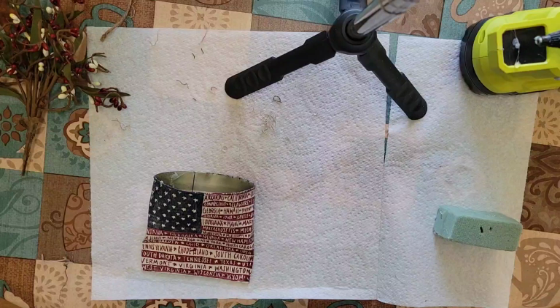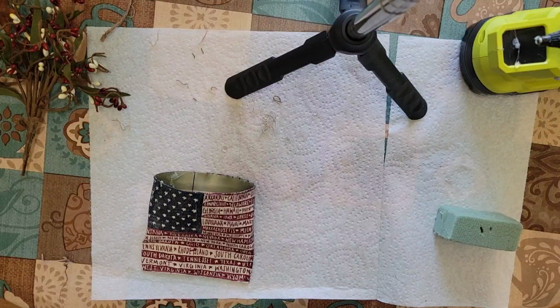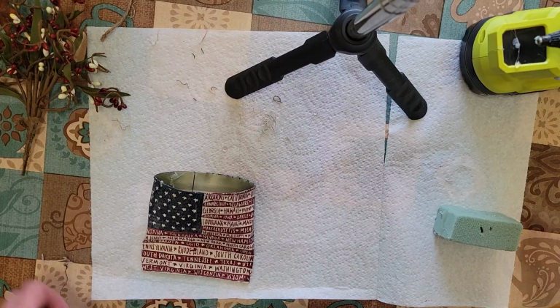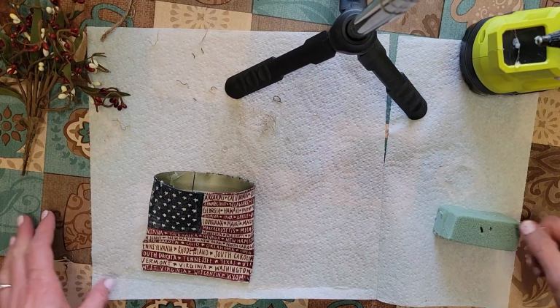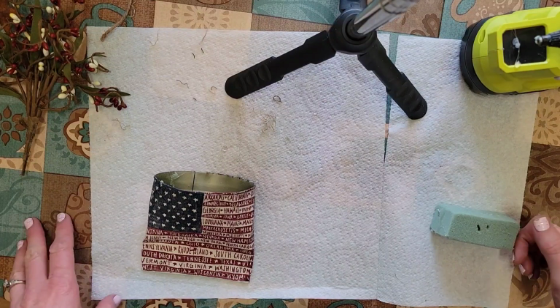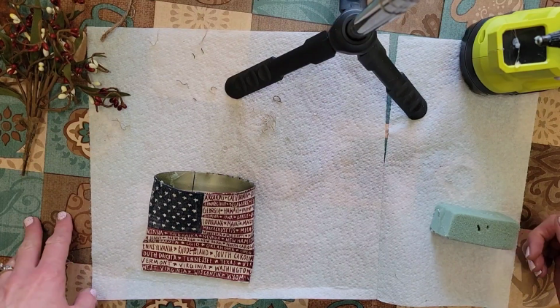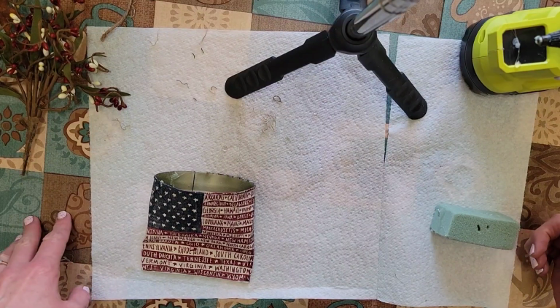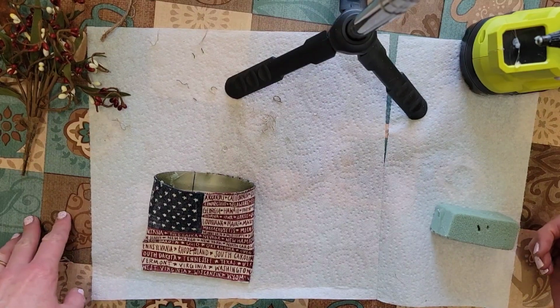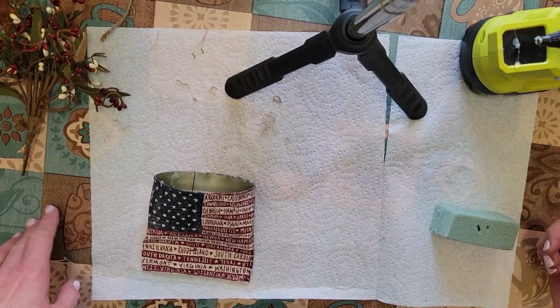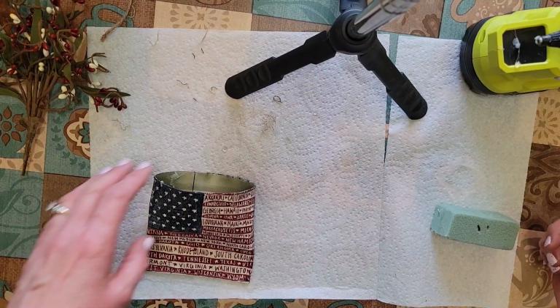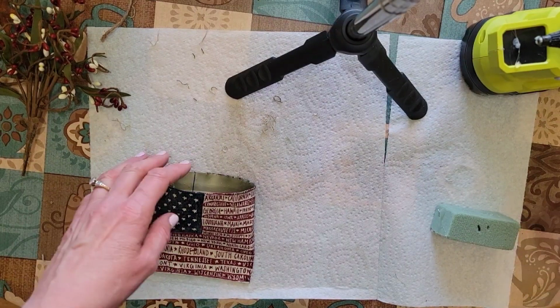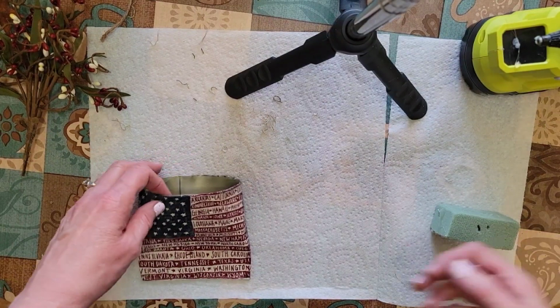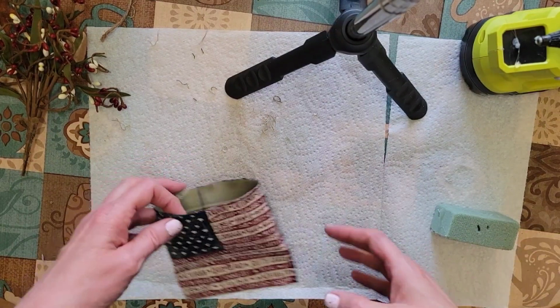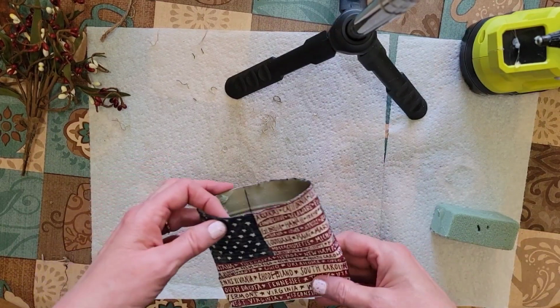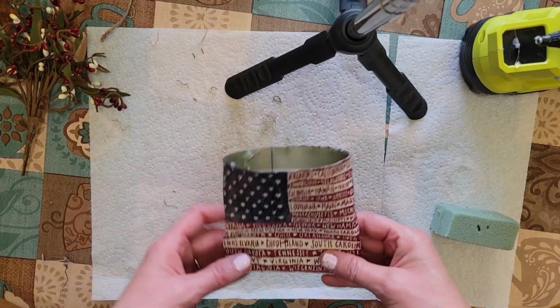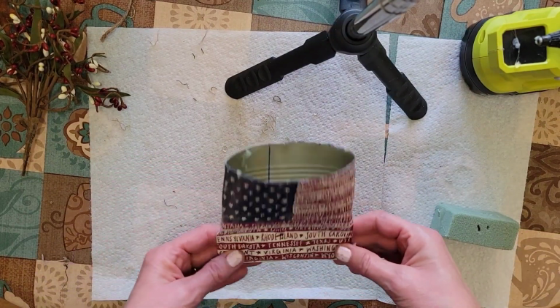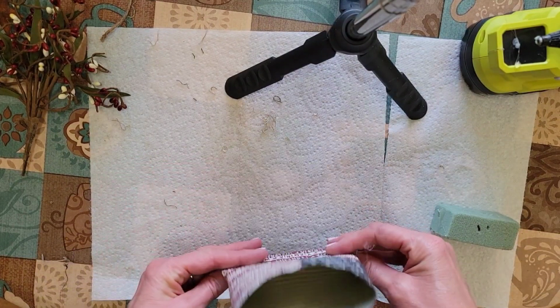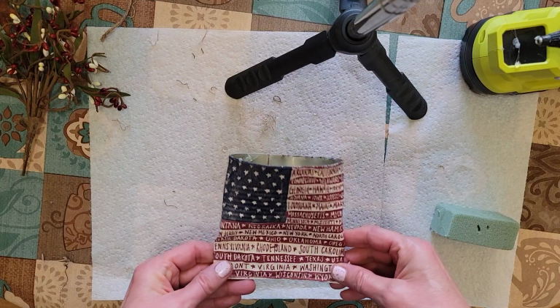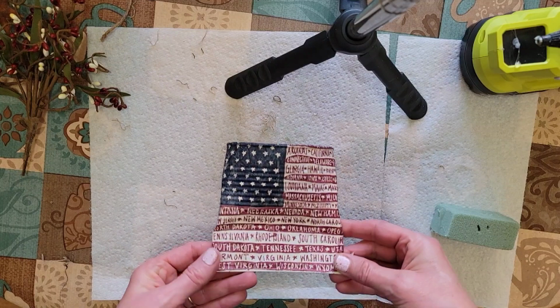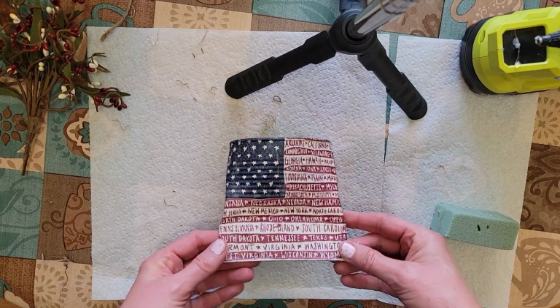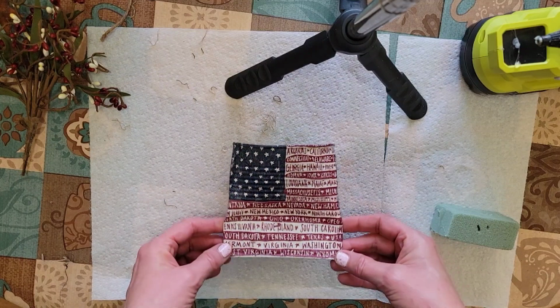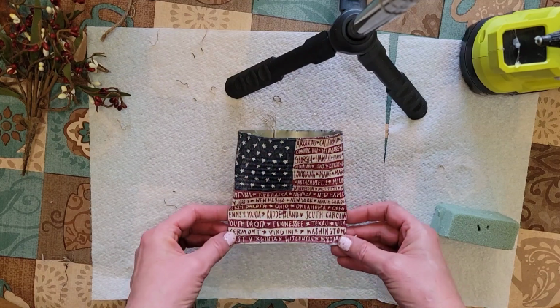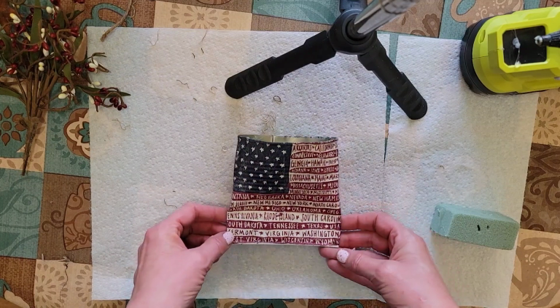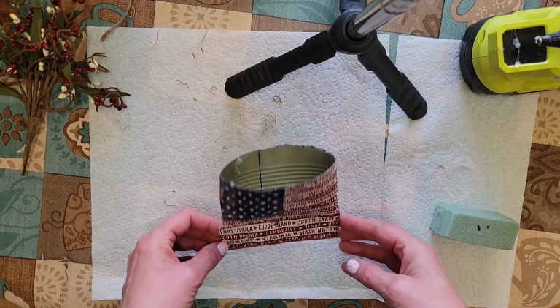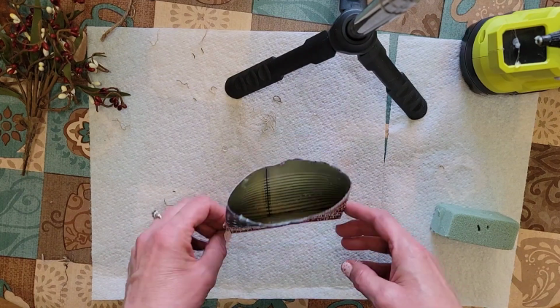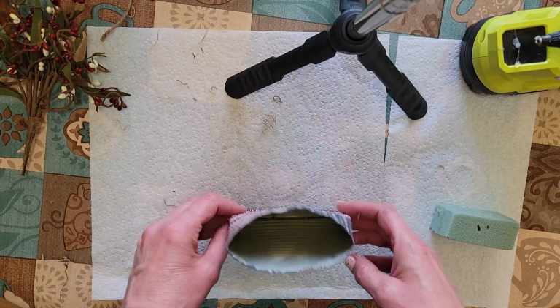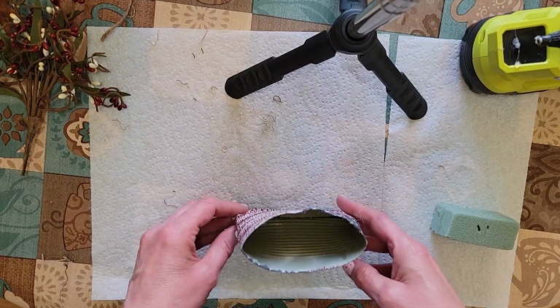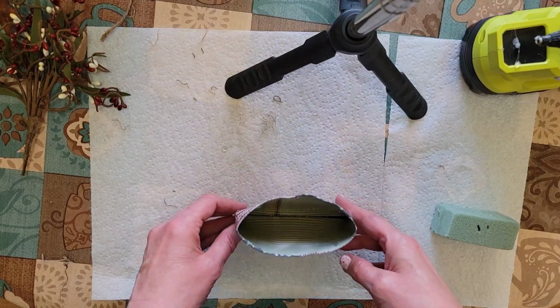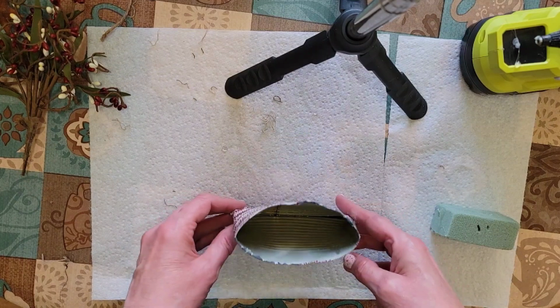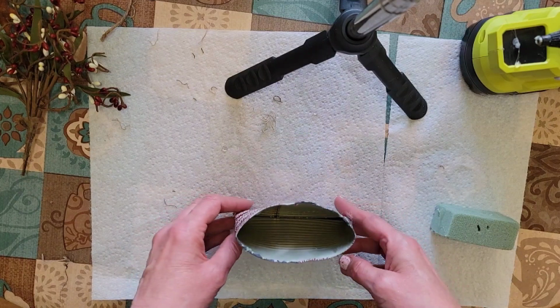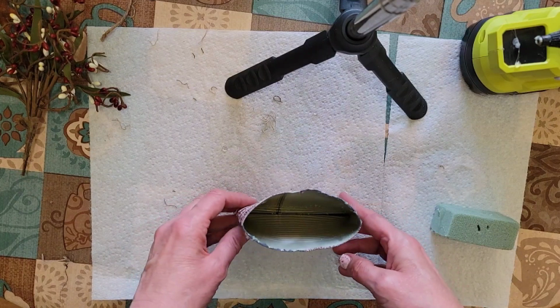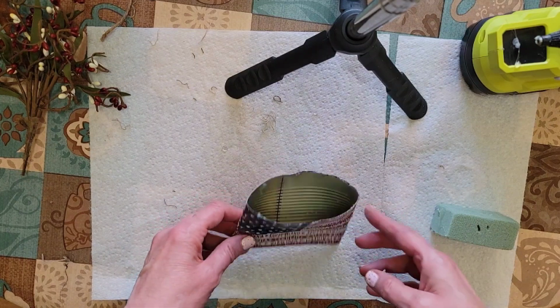Hey everyone, it's Holly here back with the Crafty Attic and now it's time to do my favorite part of this project. I love to add the embellishments.